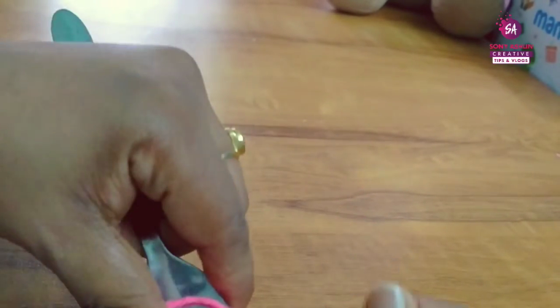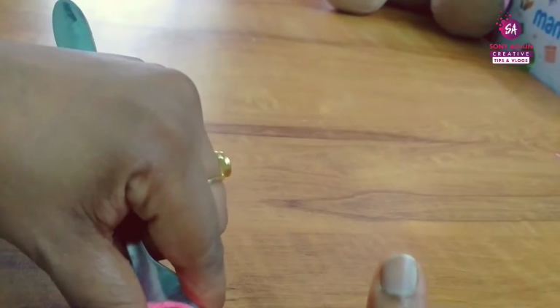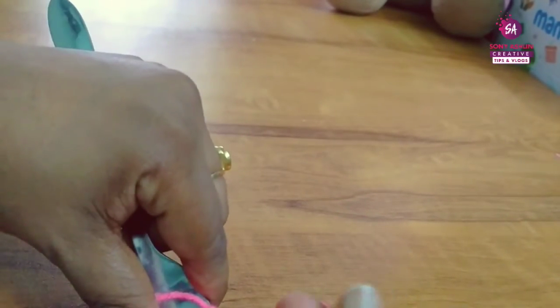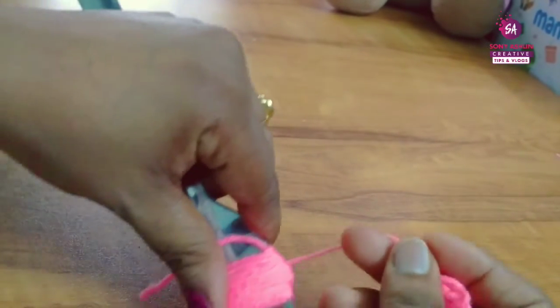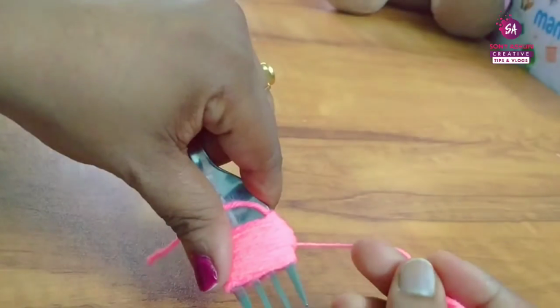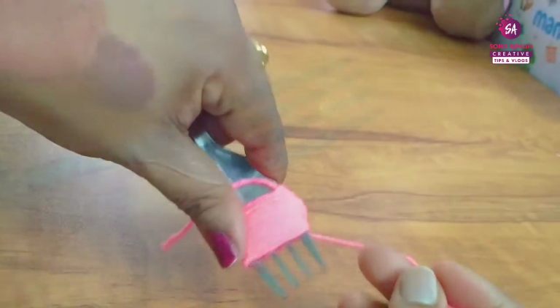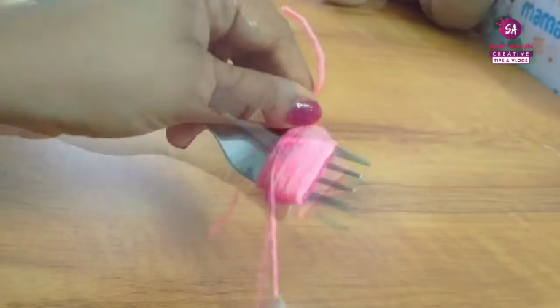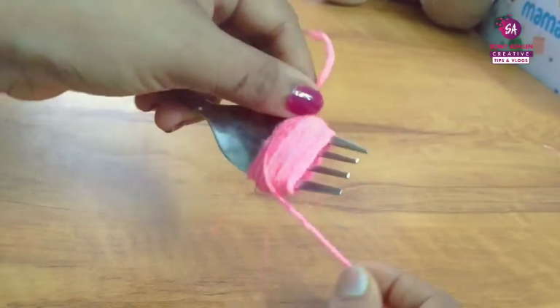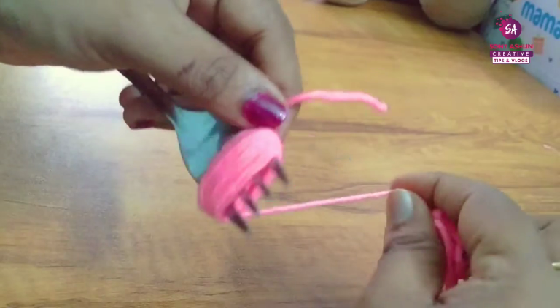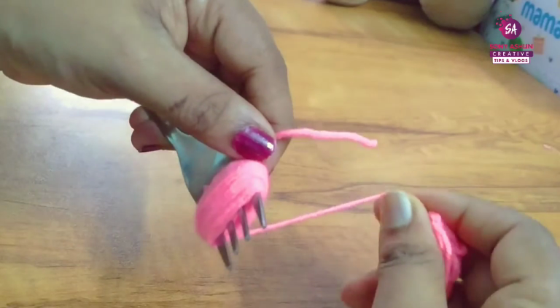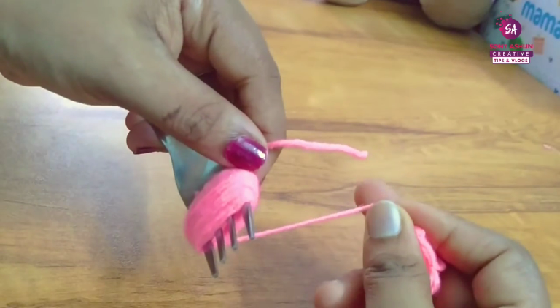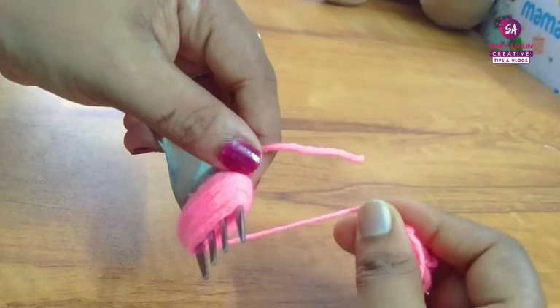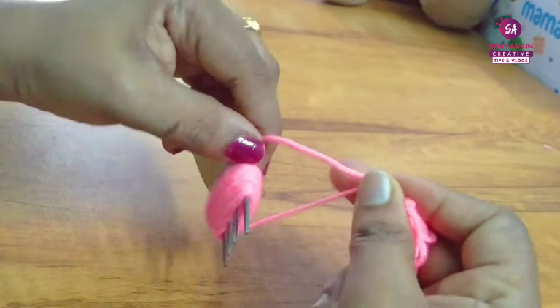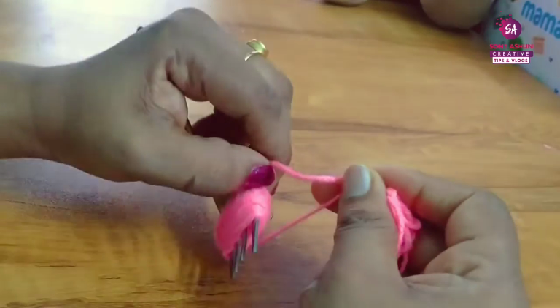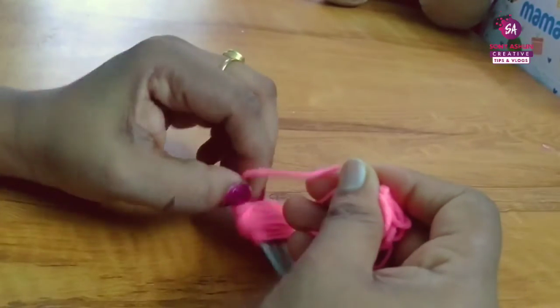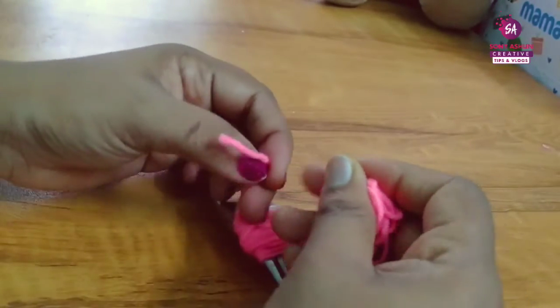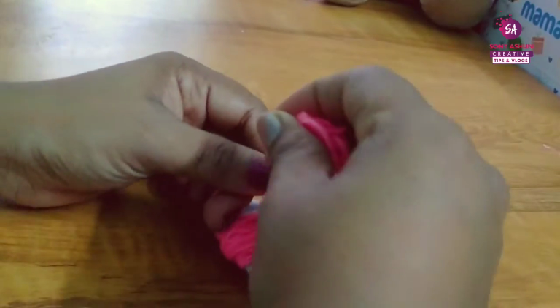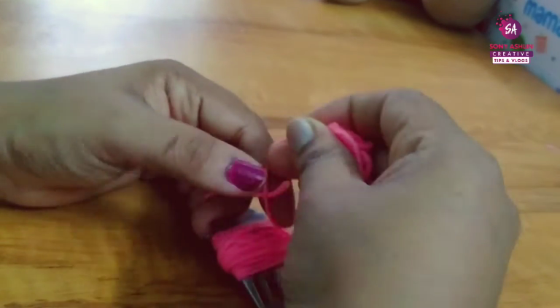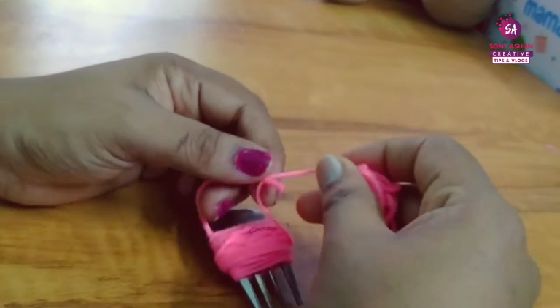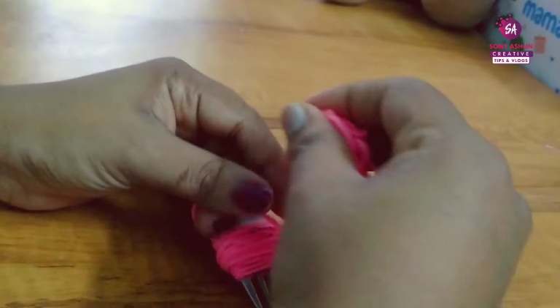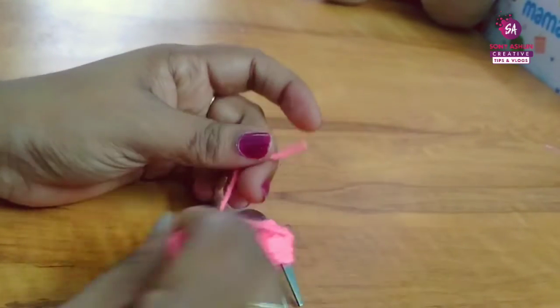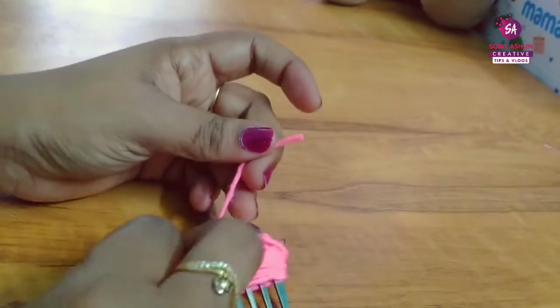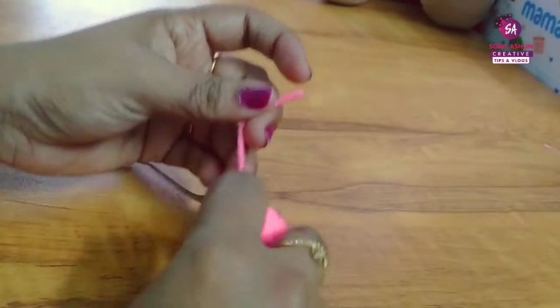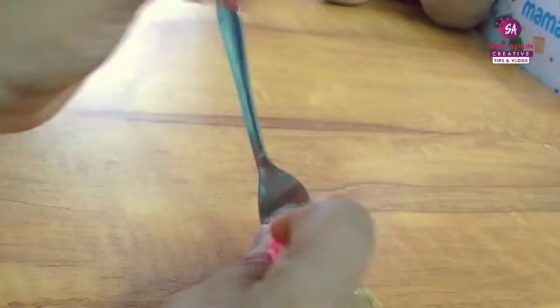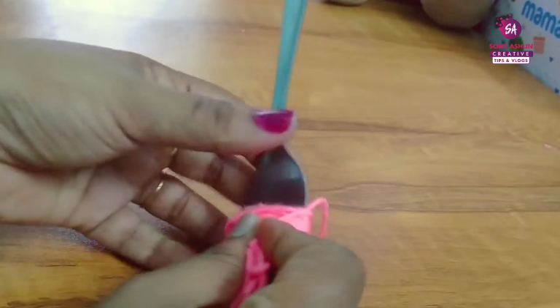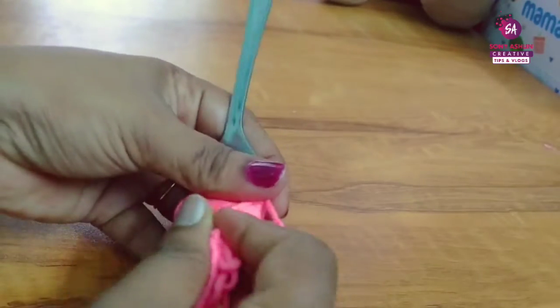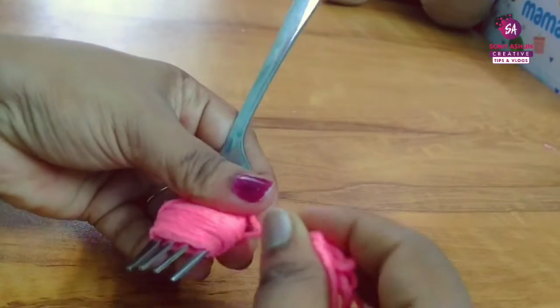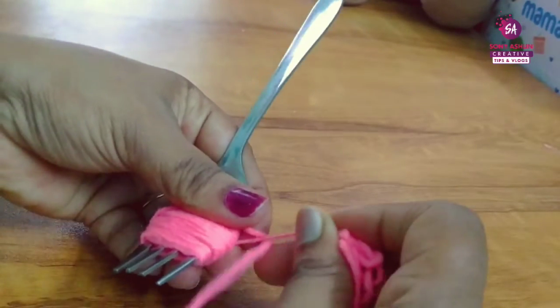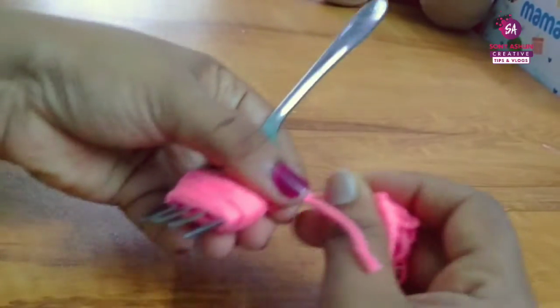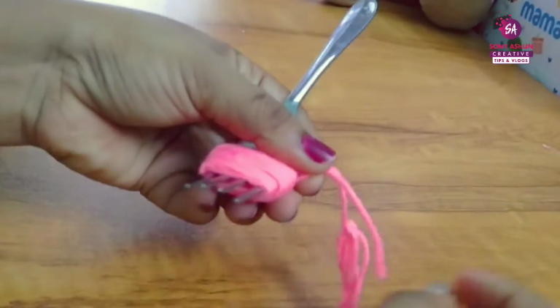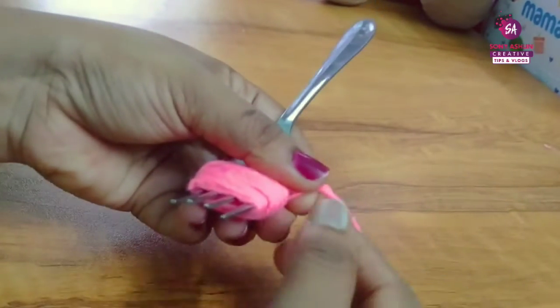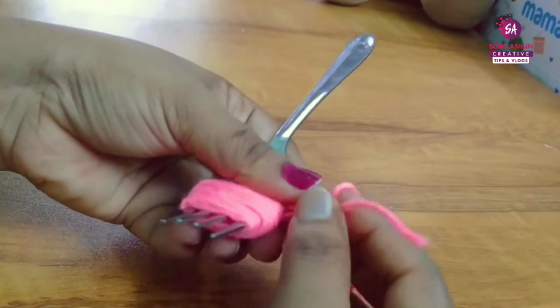We thread it with a little bit, and when we cut it, we cut it tight and secure.